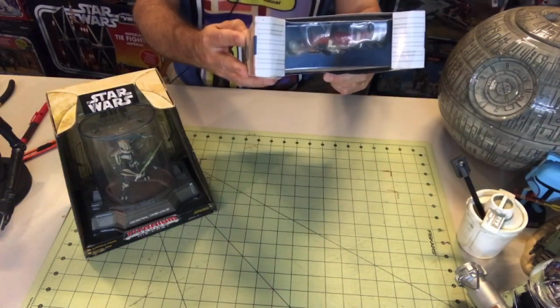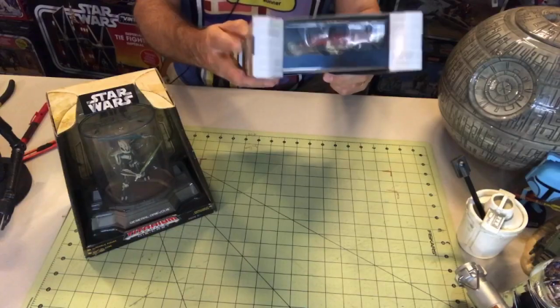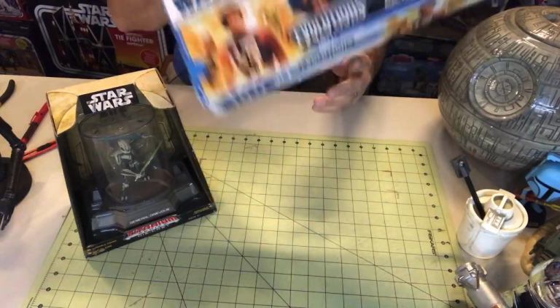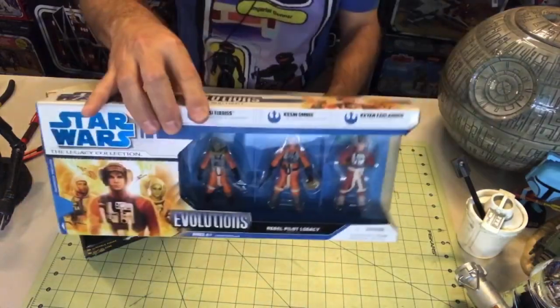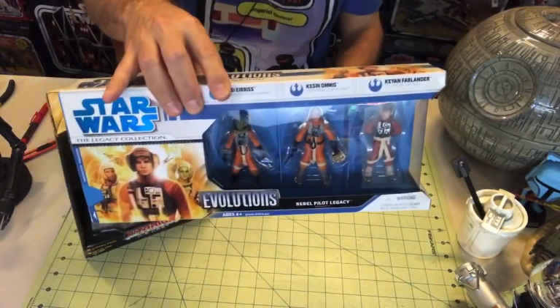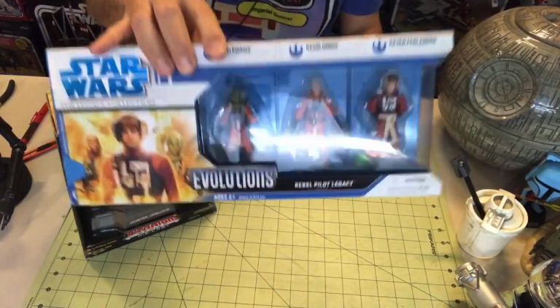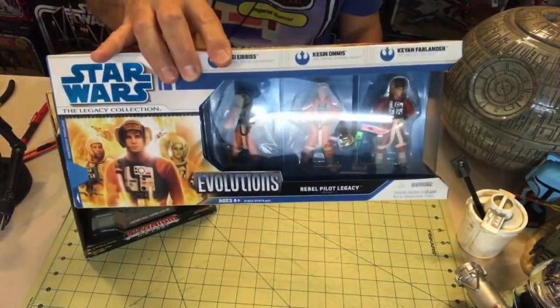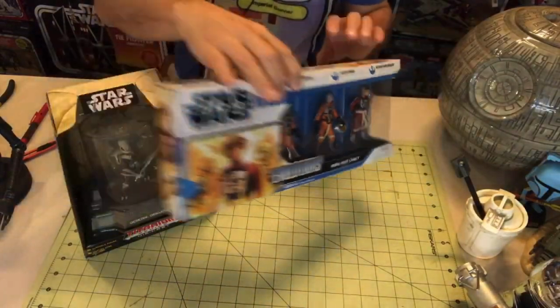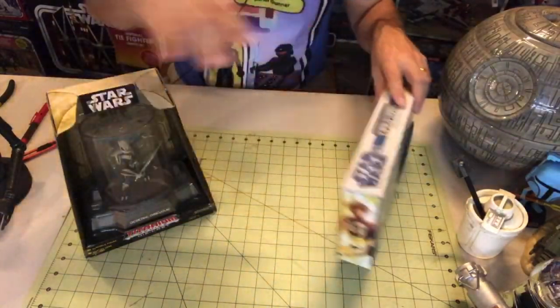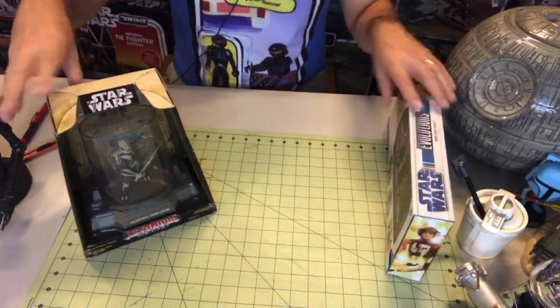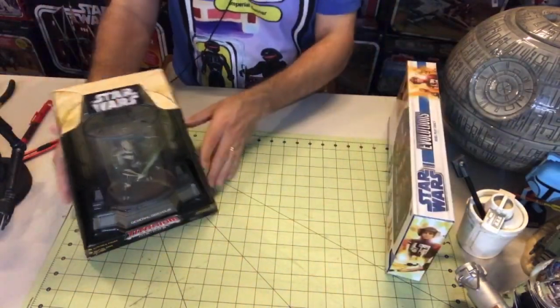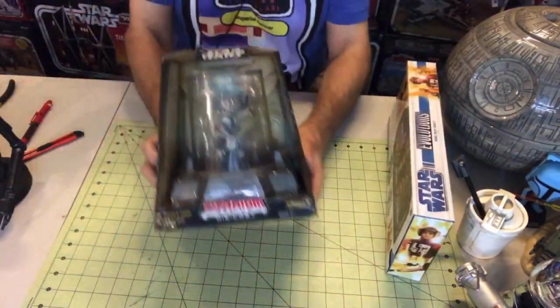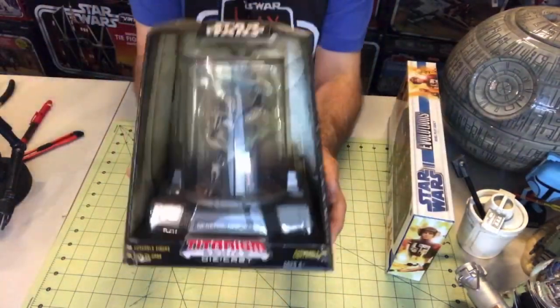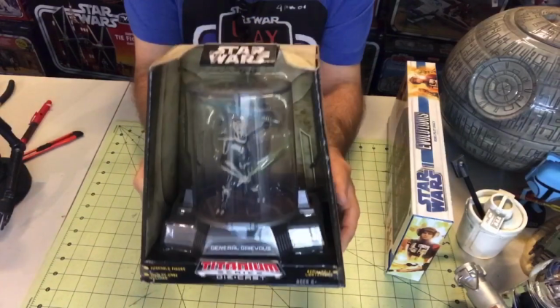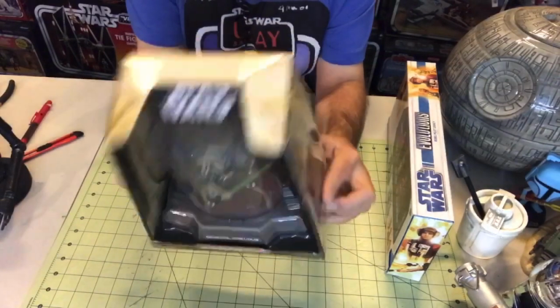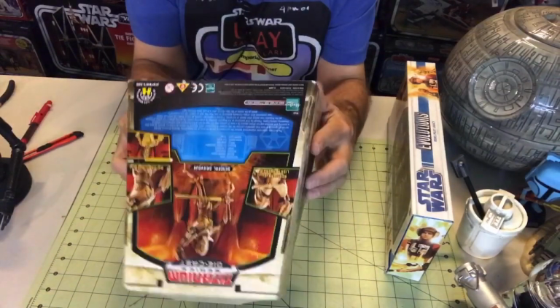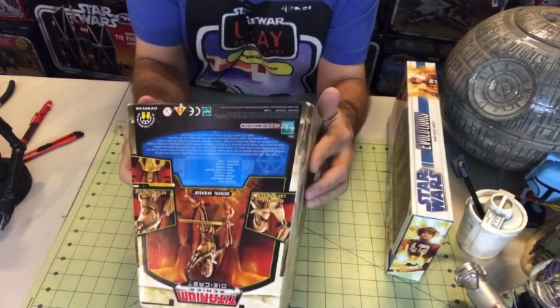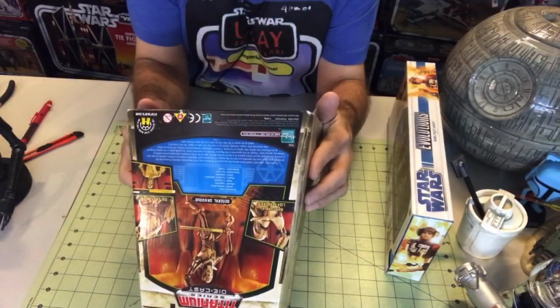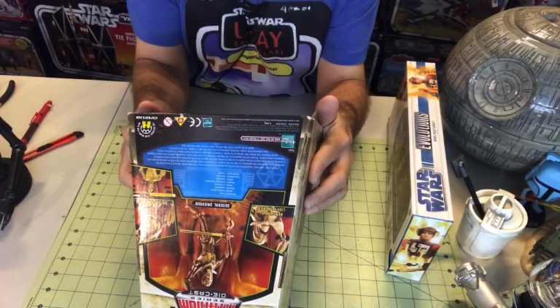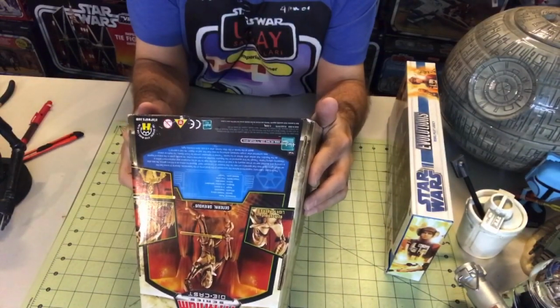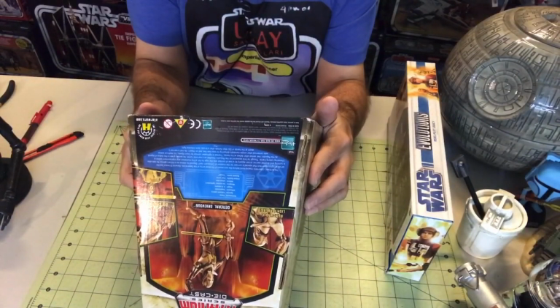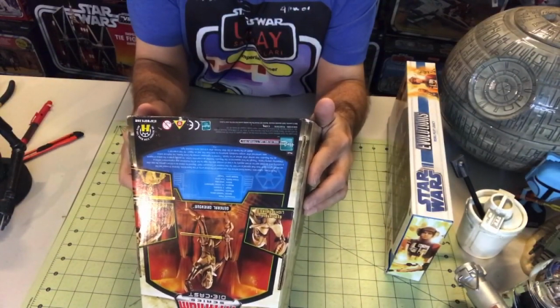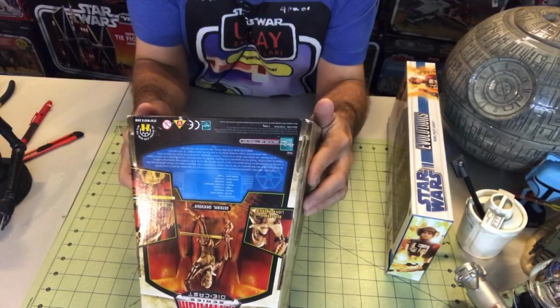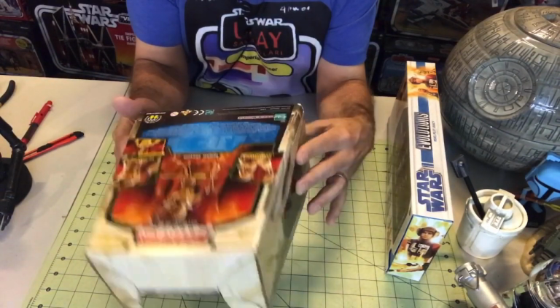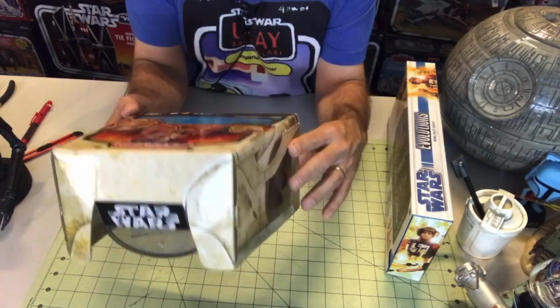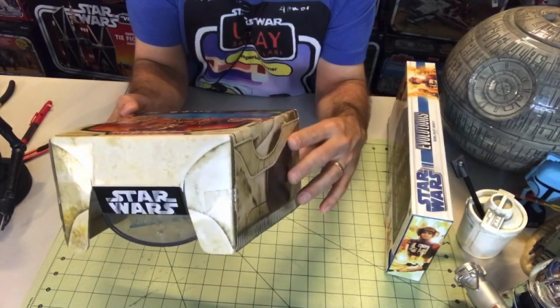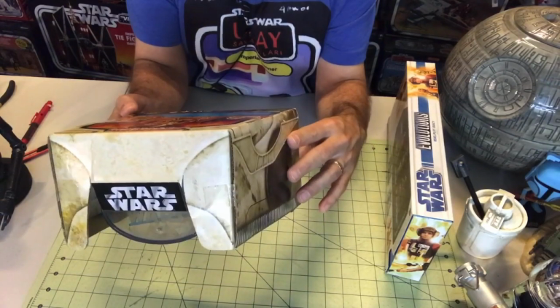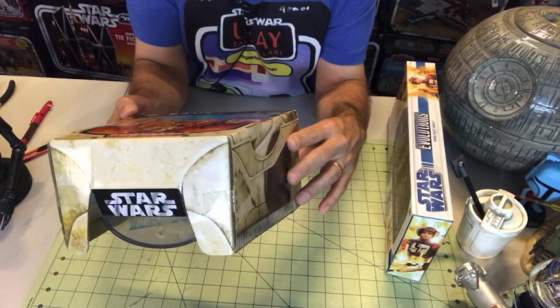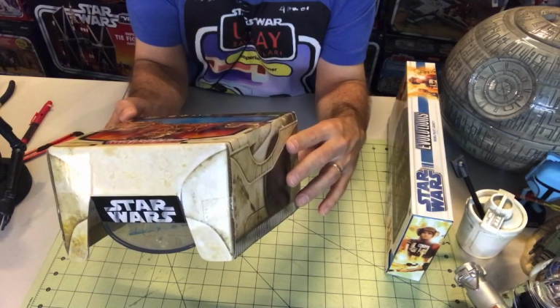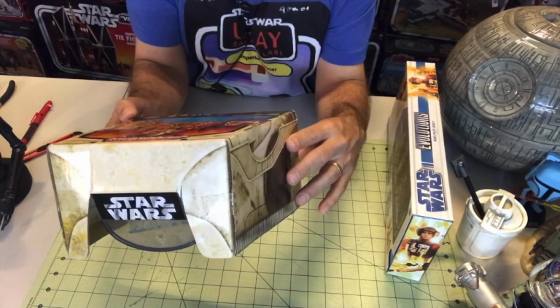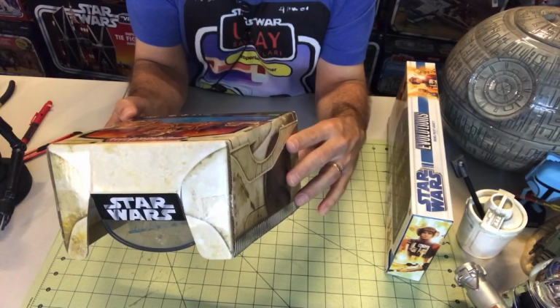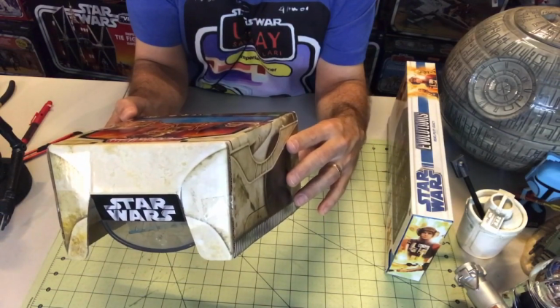2008 — nailed it! And then we also have one of the titanium figures. This one is a little bit older, I think. 2006.